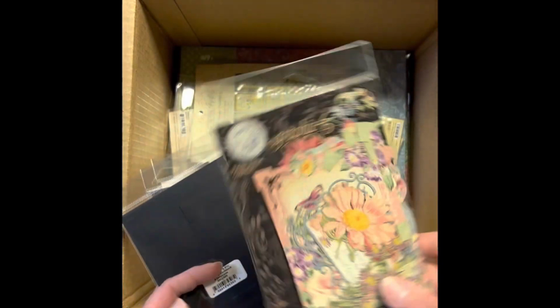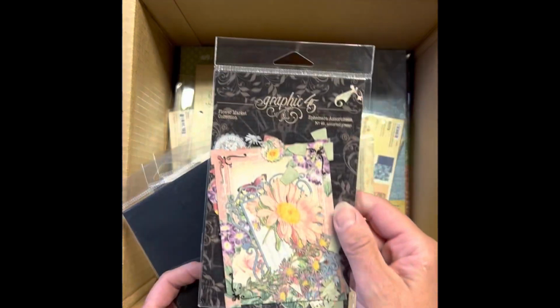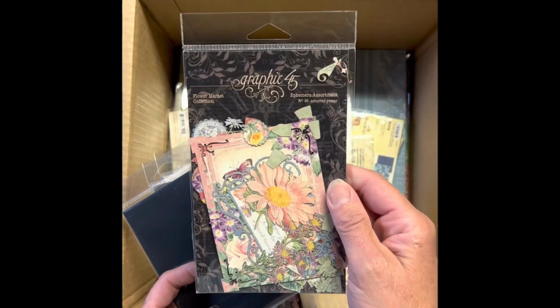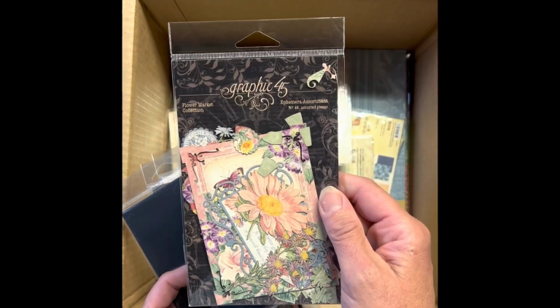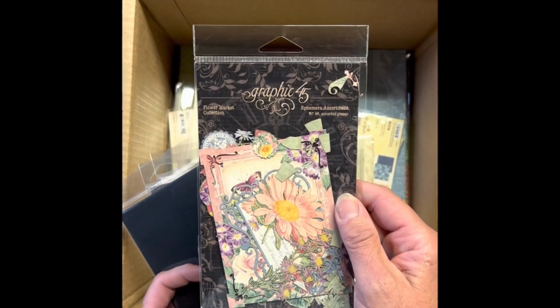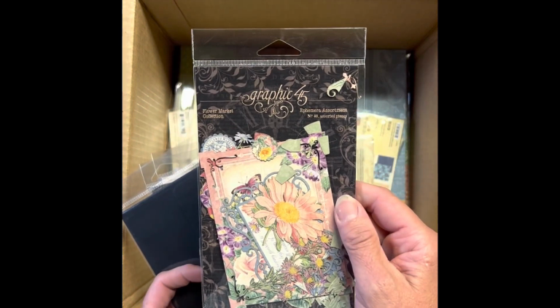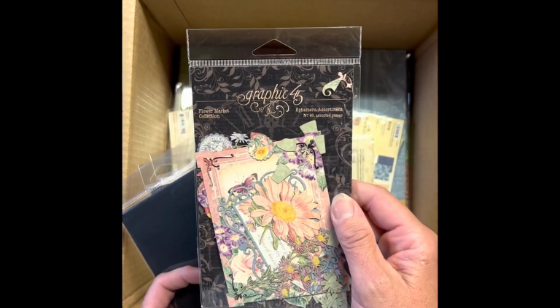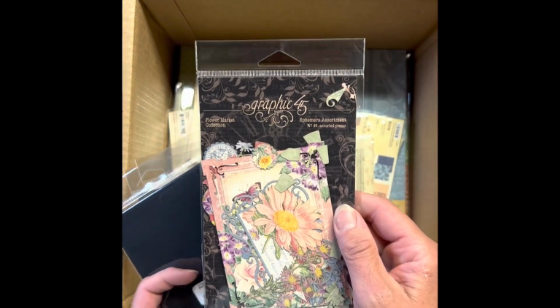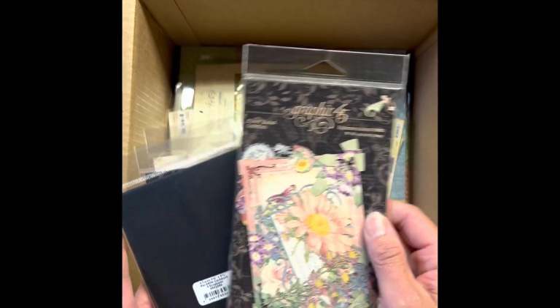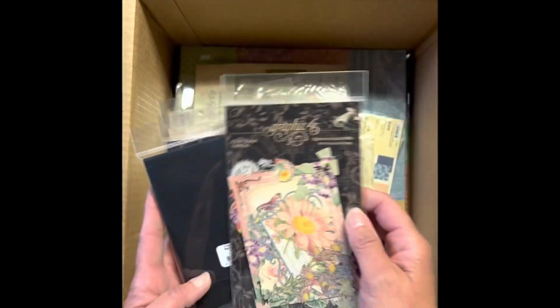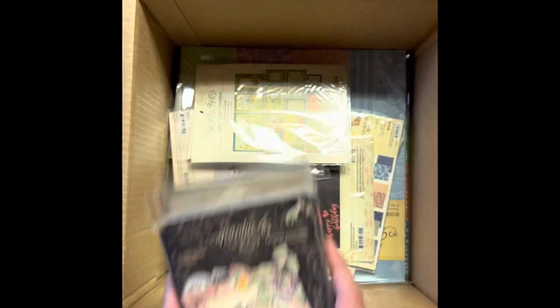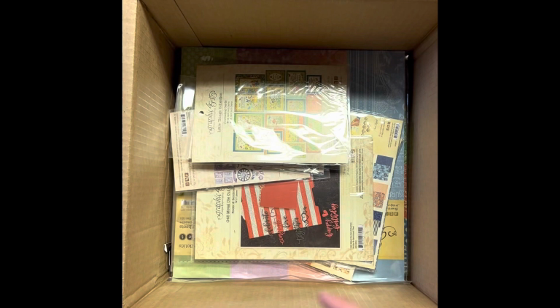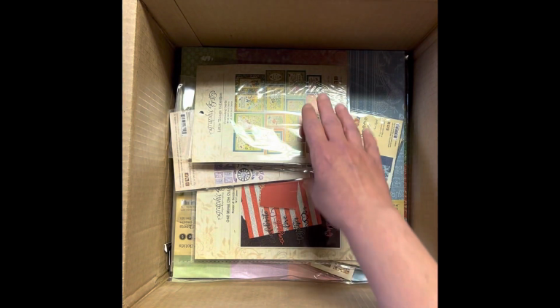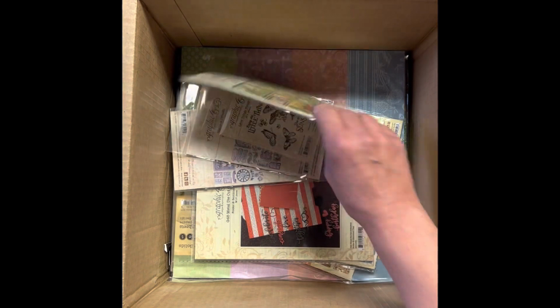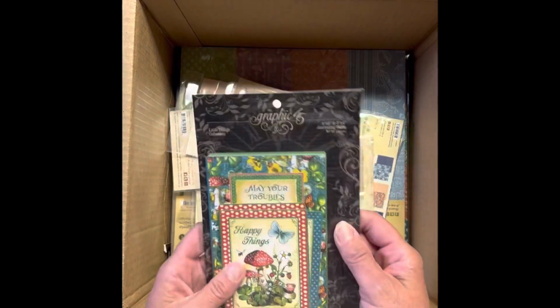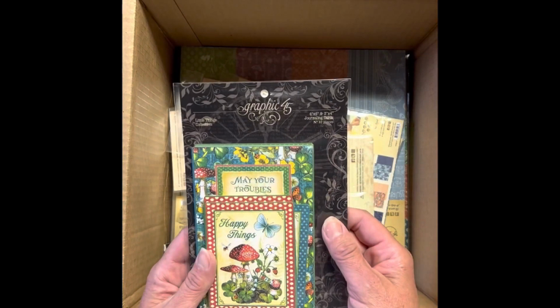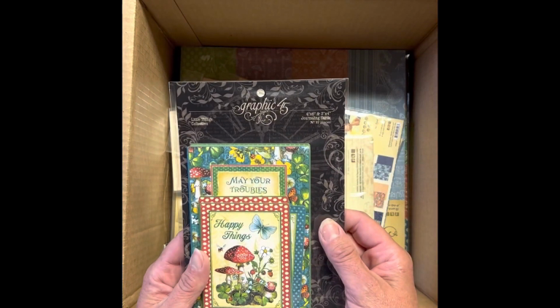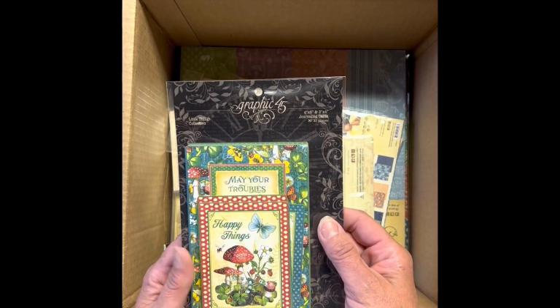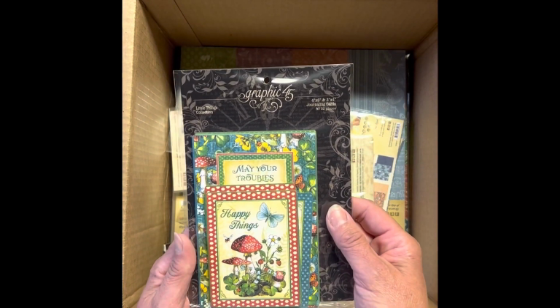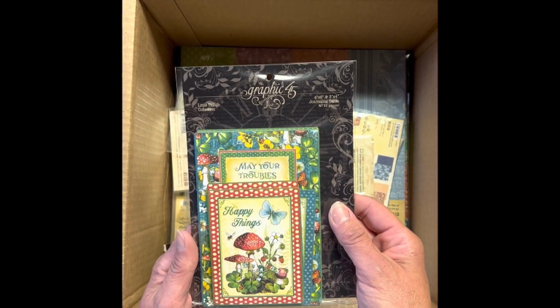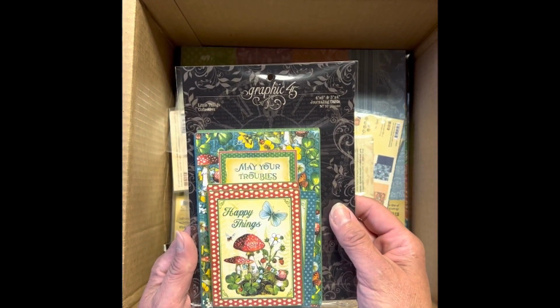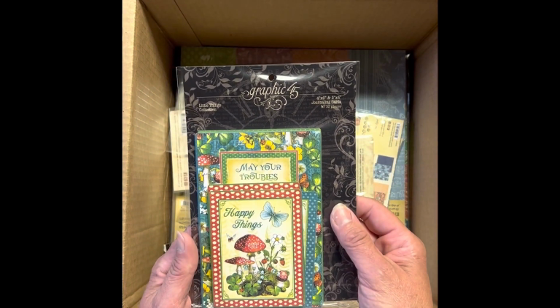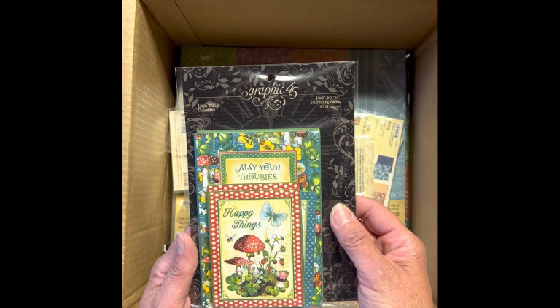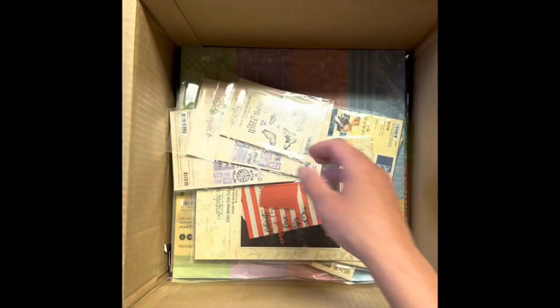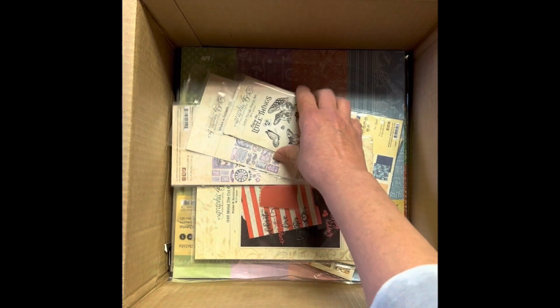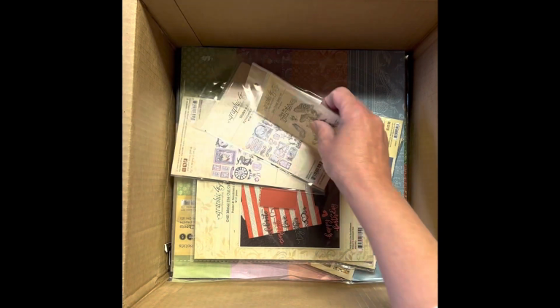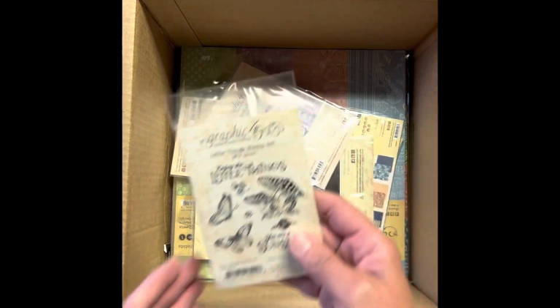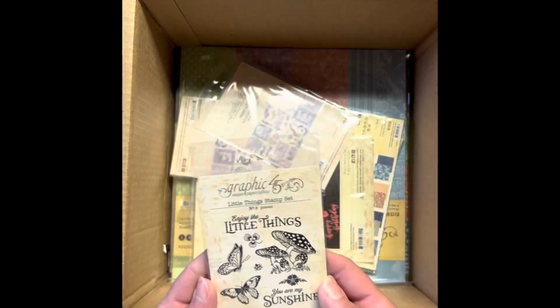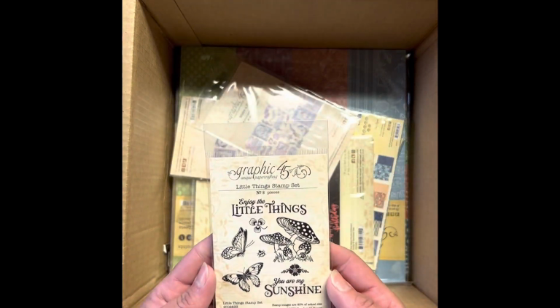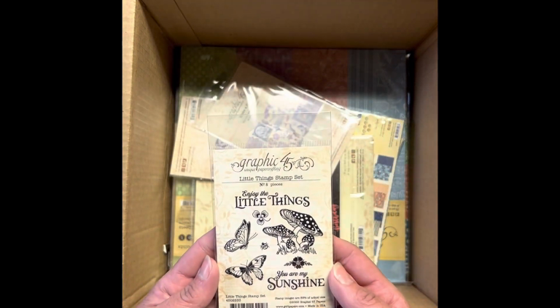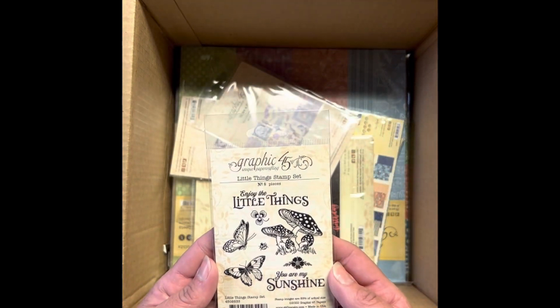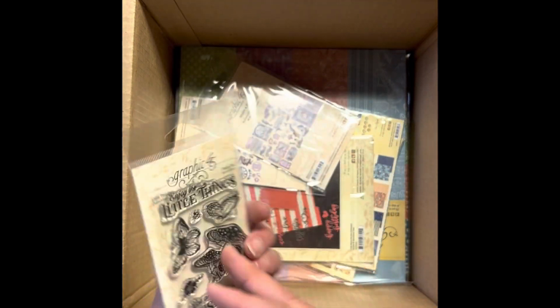Another ephemera assortment from Flower Market. The journaling cards. Little things stamp set.